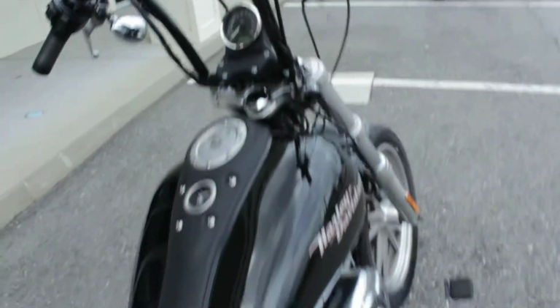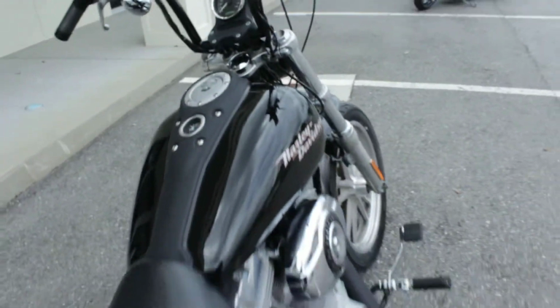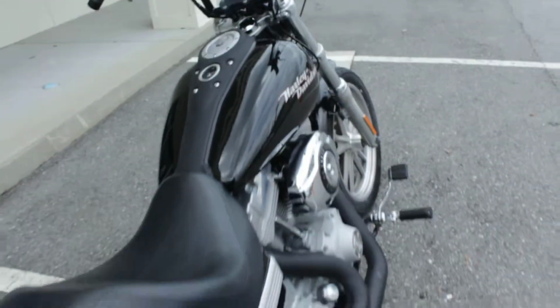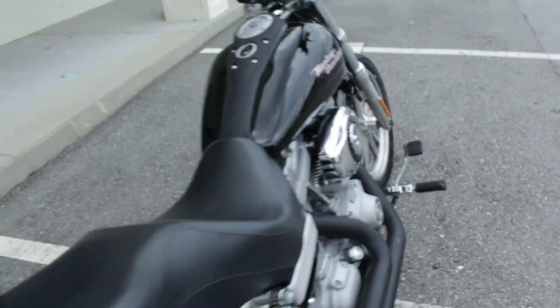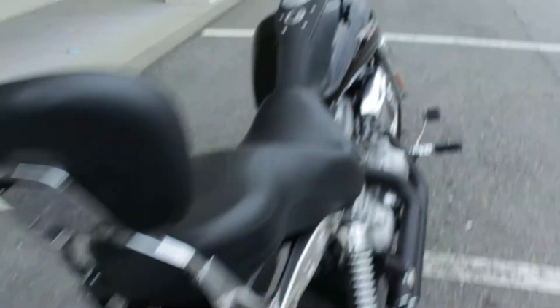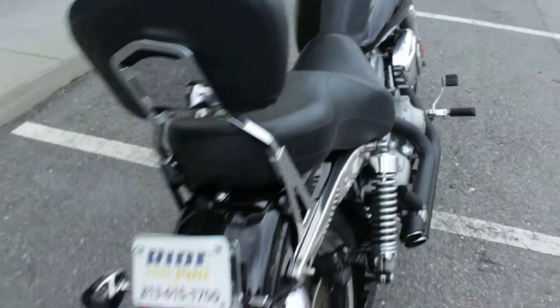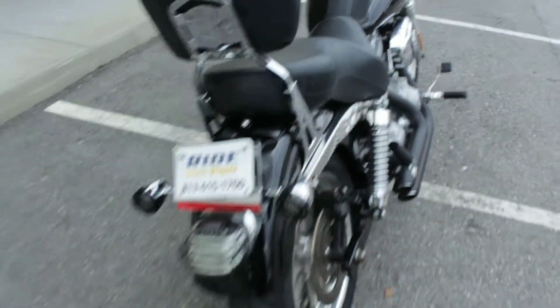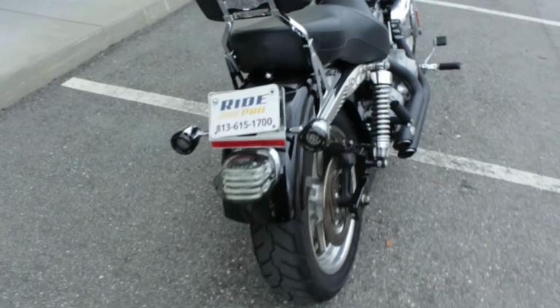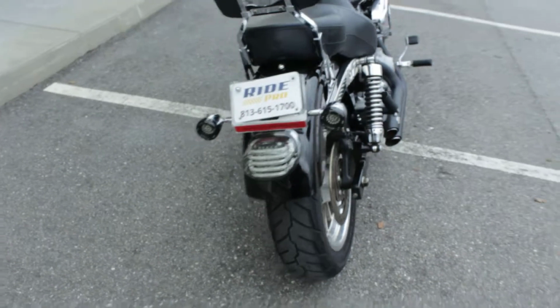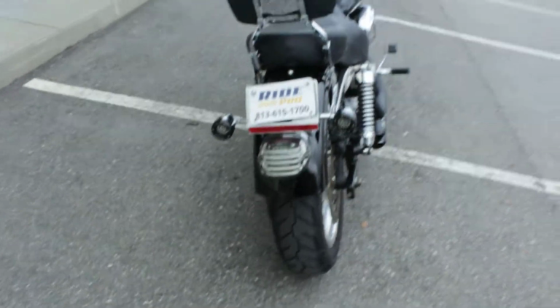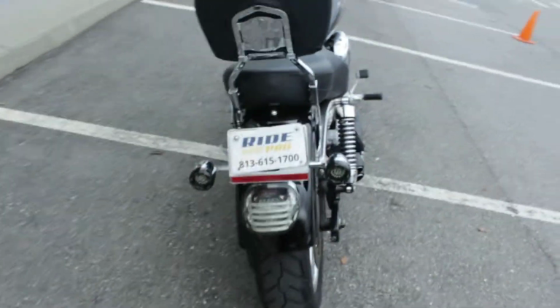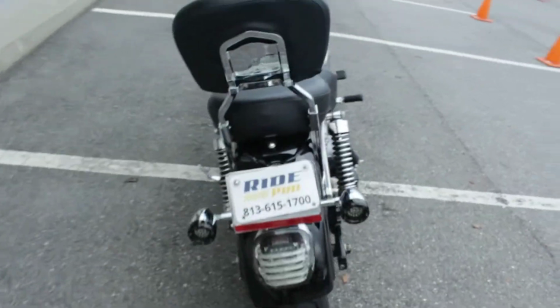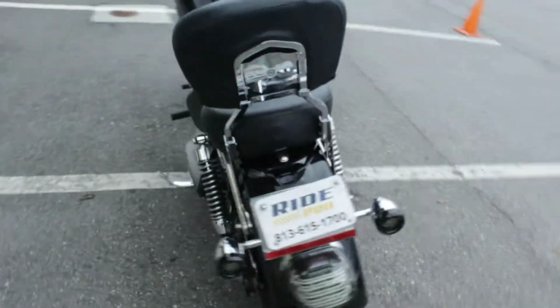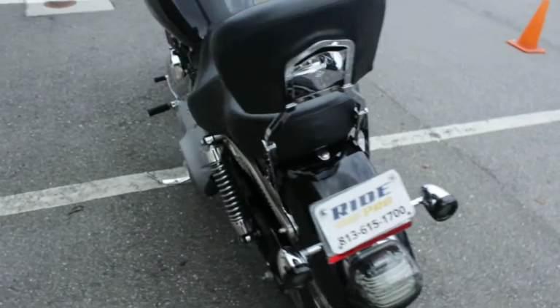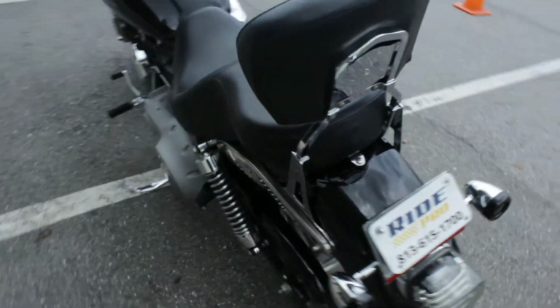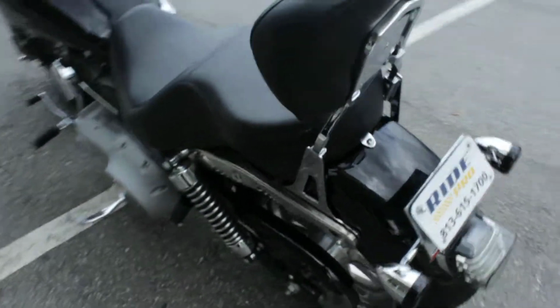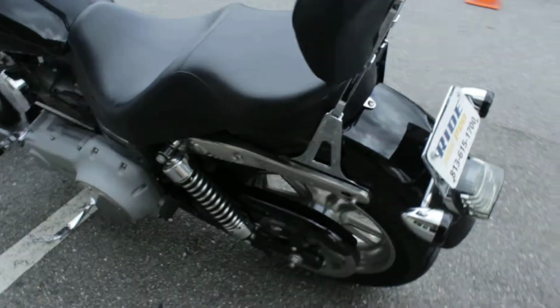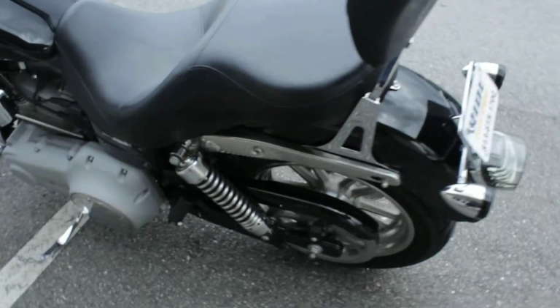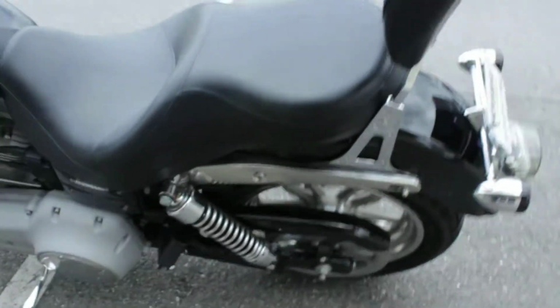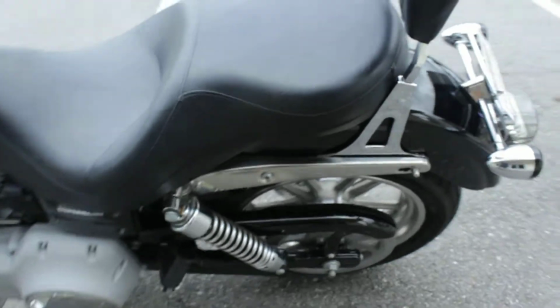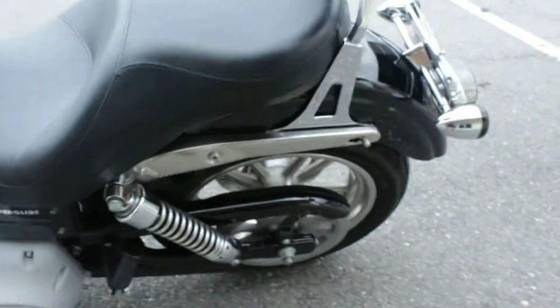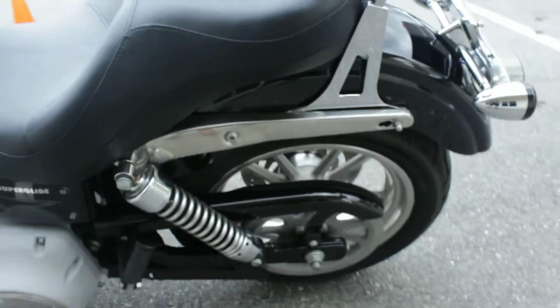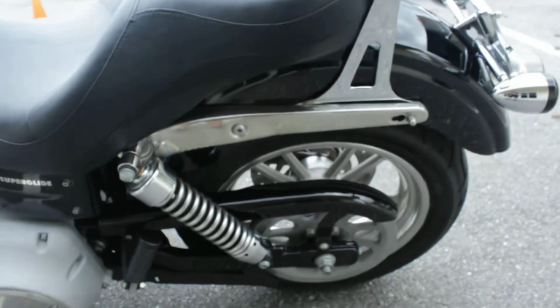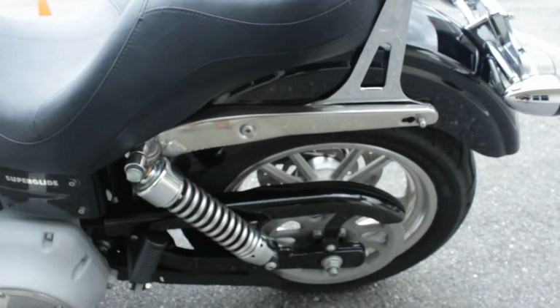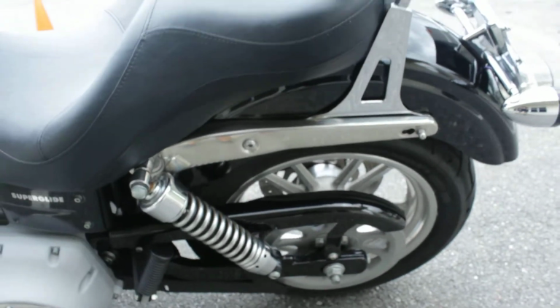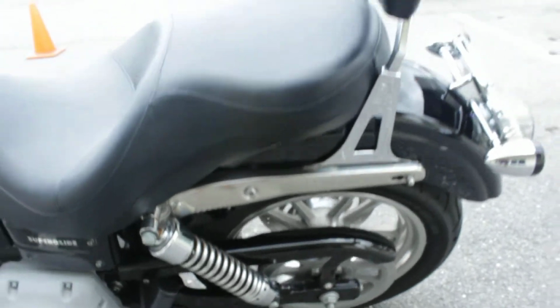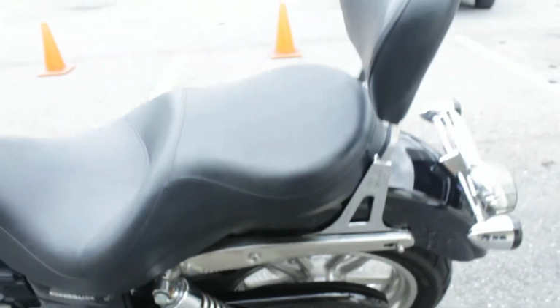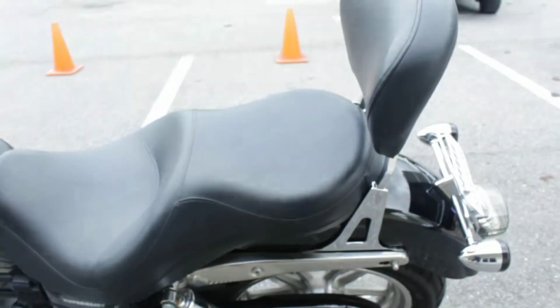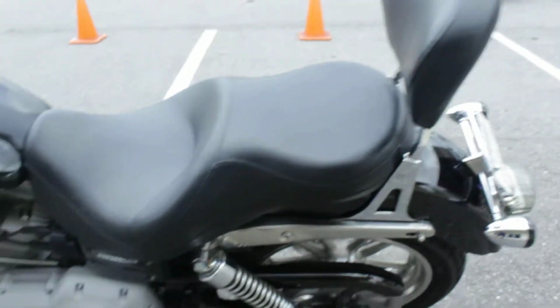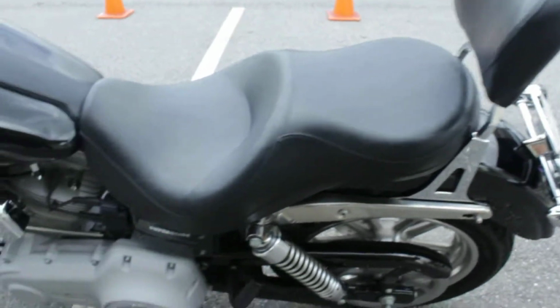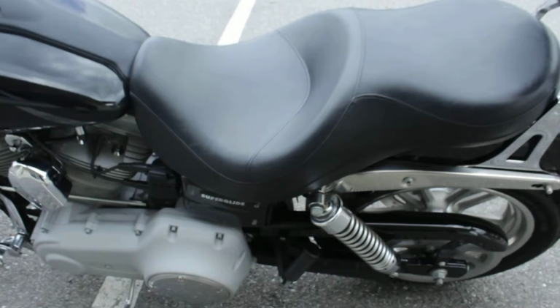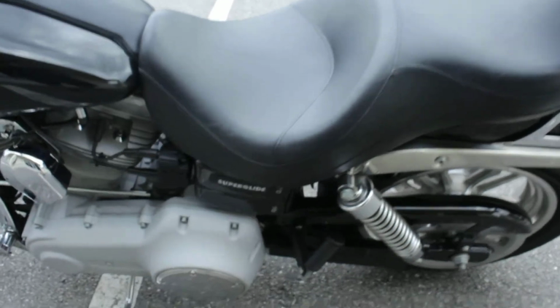Some aftermarket handlebars. It has a backrest.